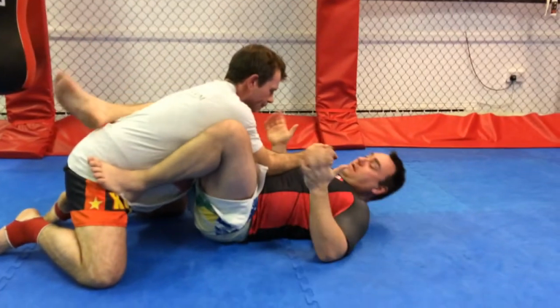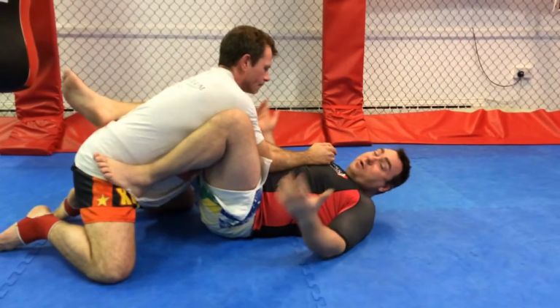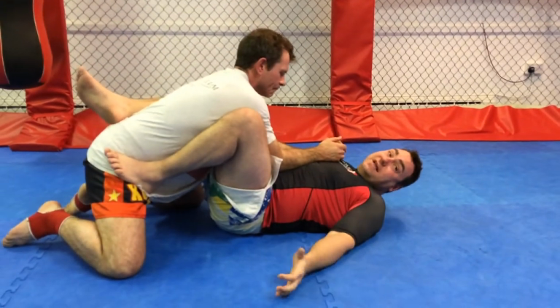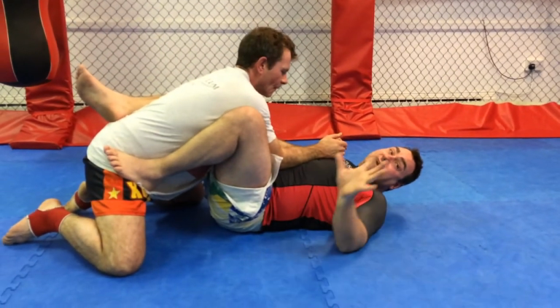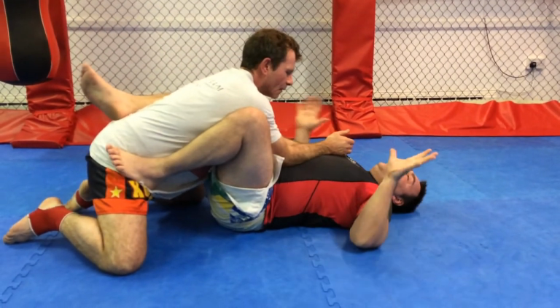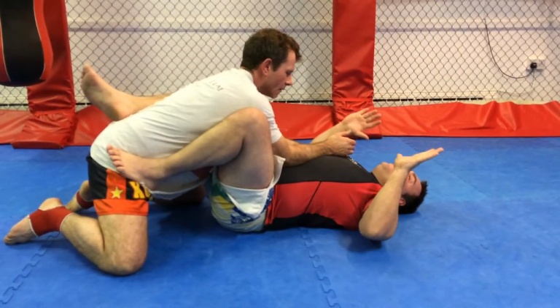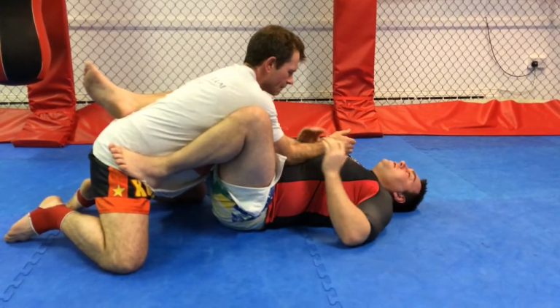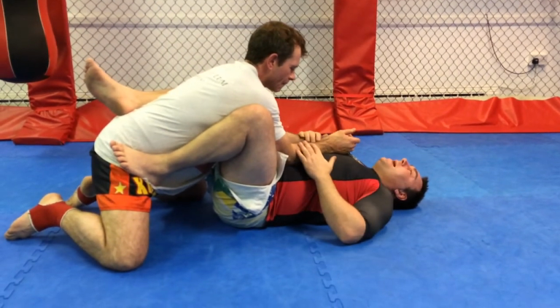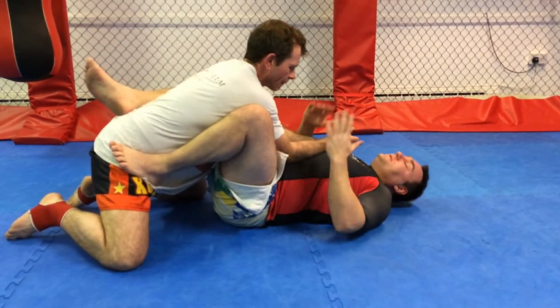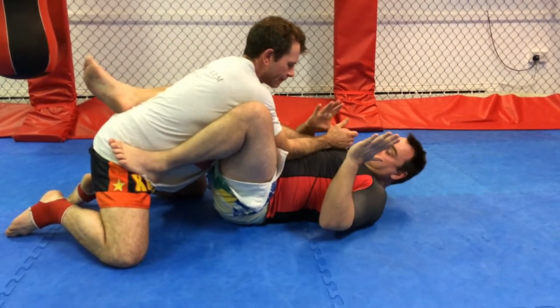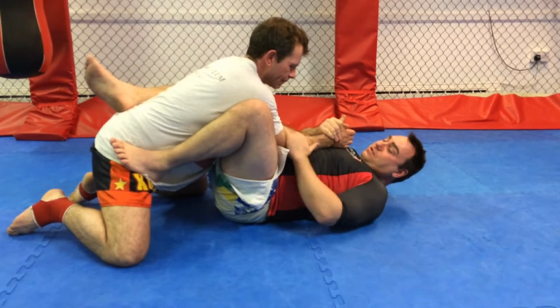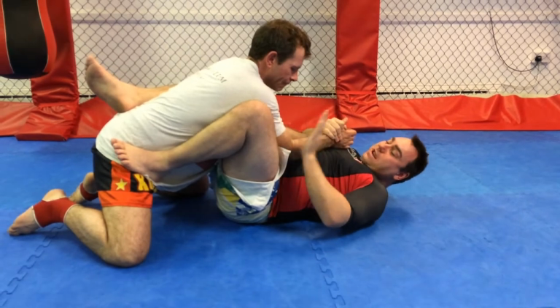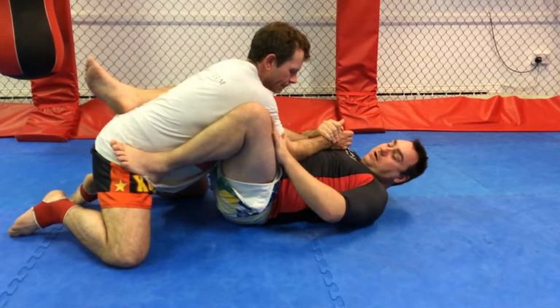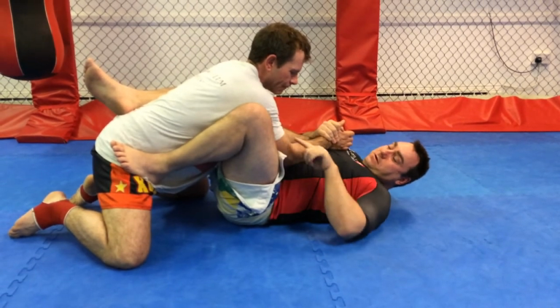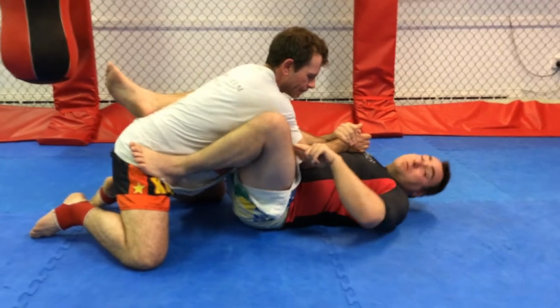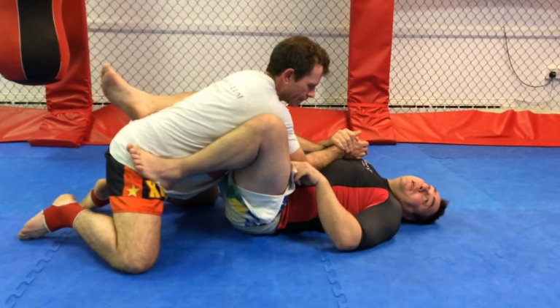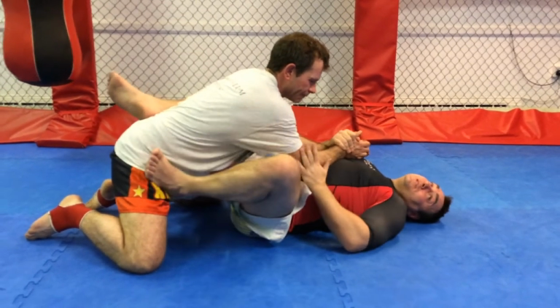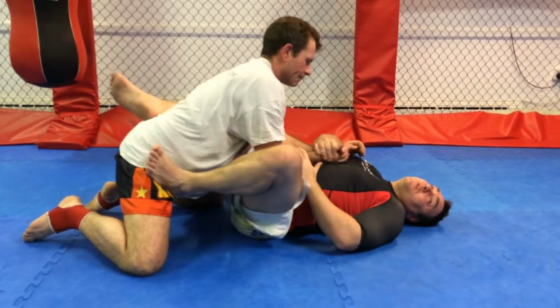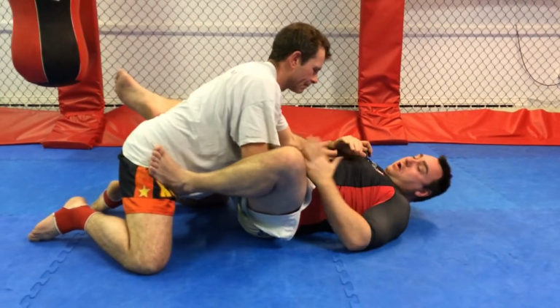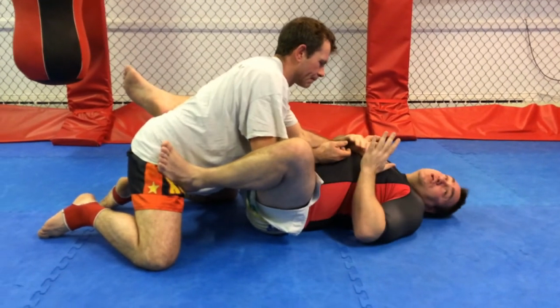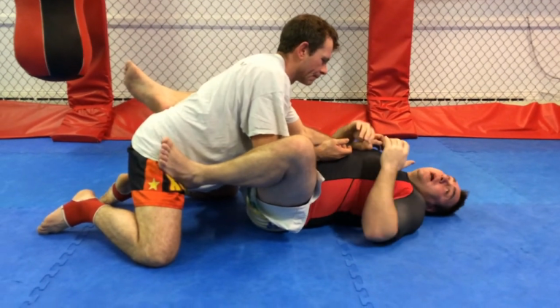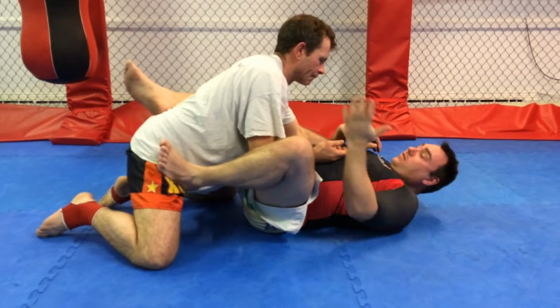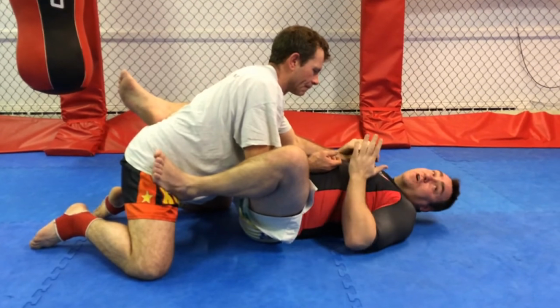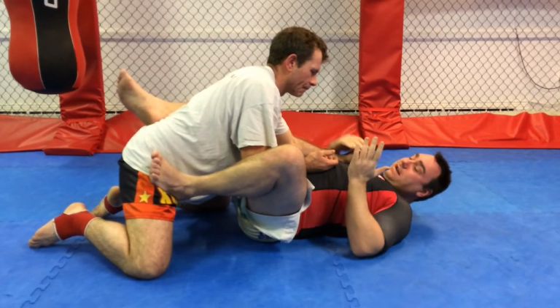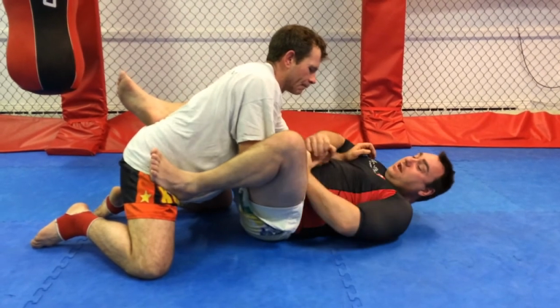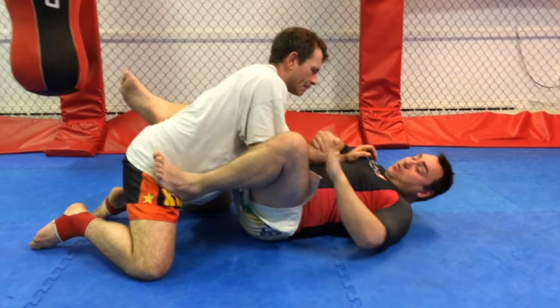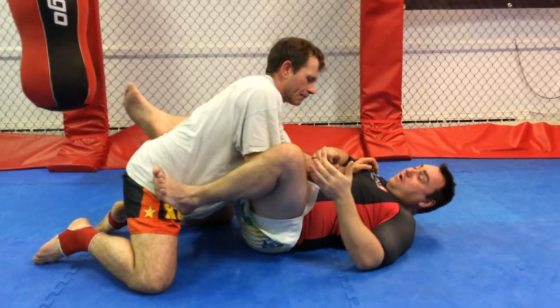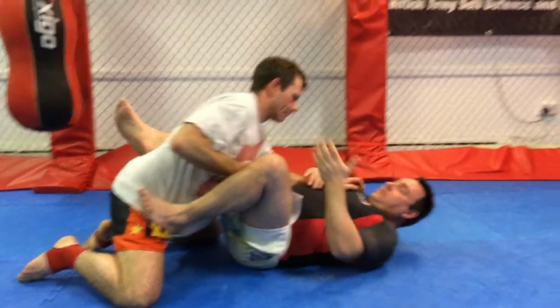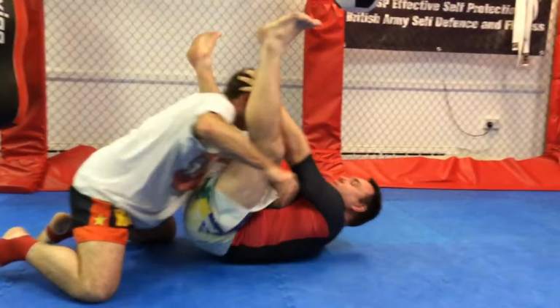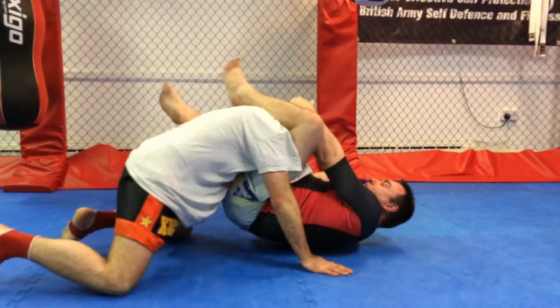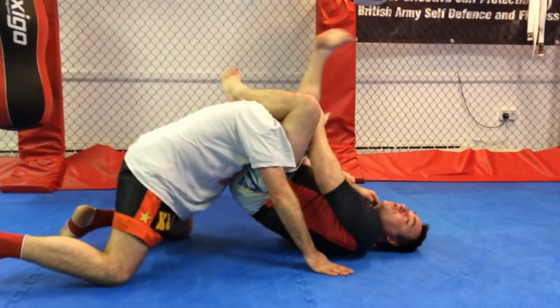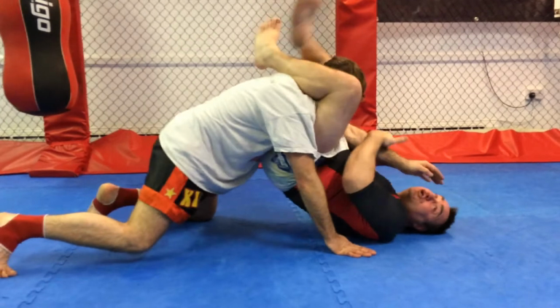Following on from that technique: if Dean manages to free past my guarded leg because I'm lazy with my guard, I want you to be aware of the follow-on technique from here. So pull all the way through.